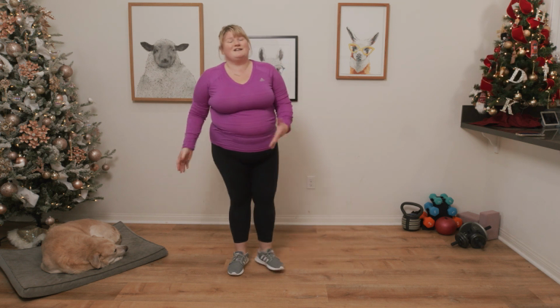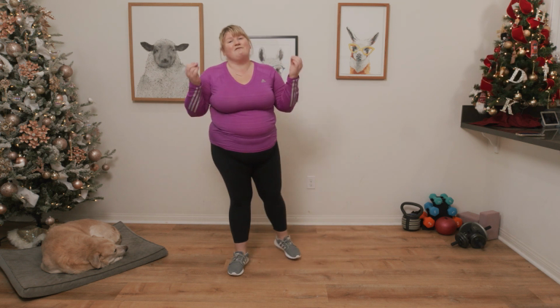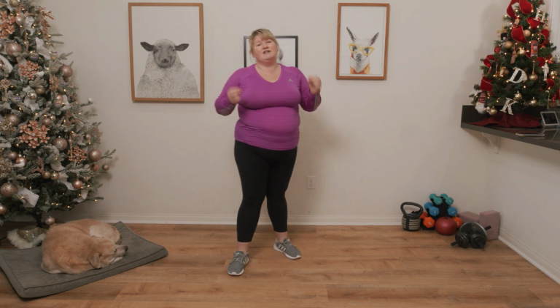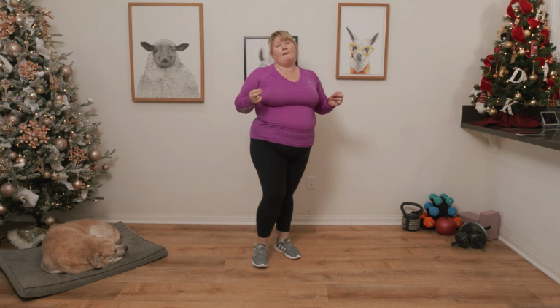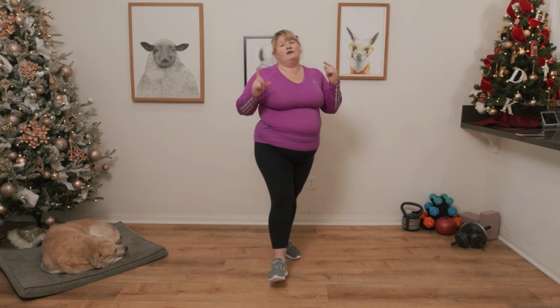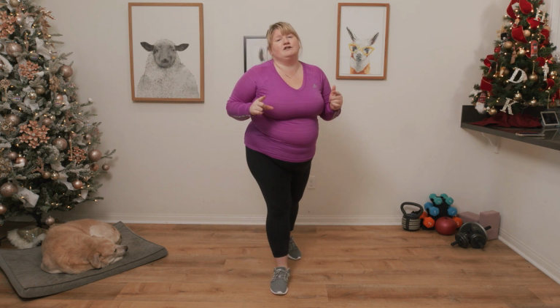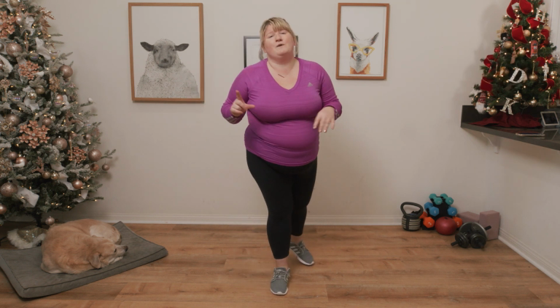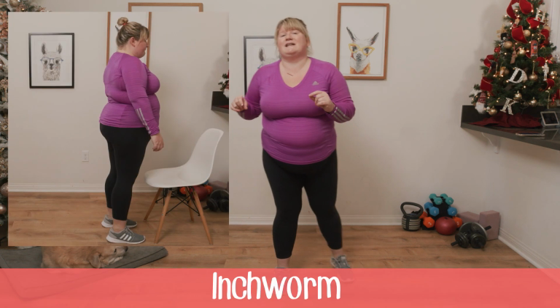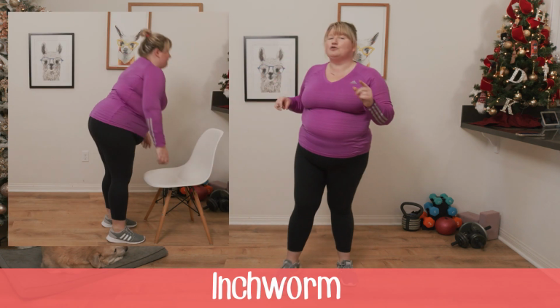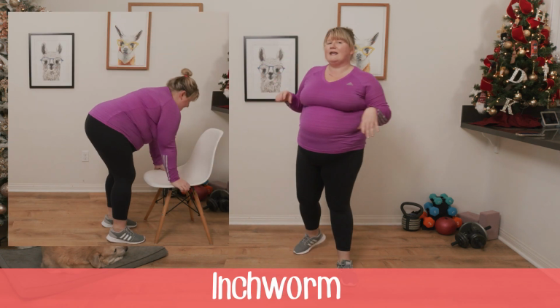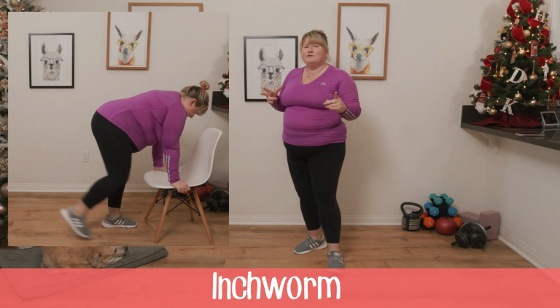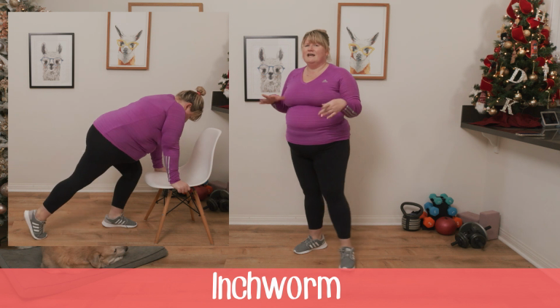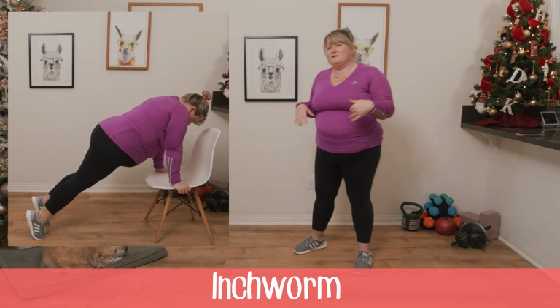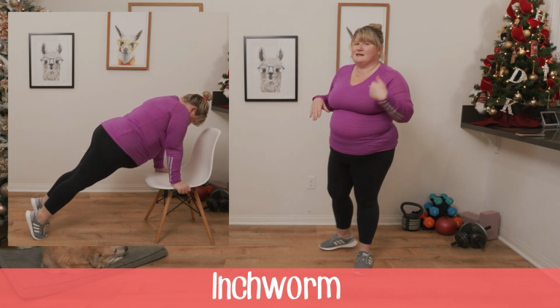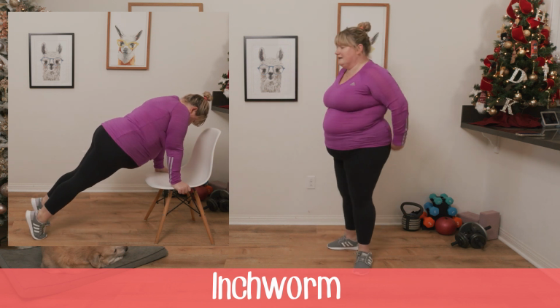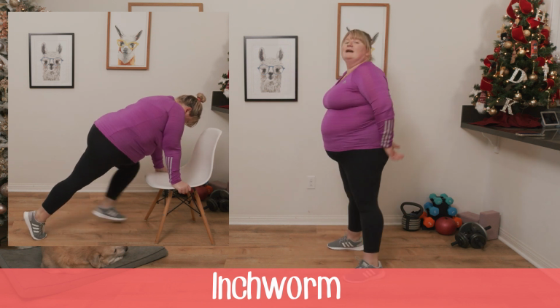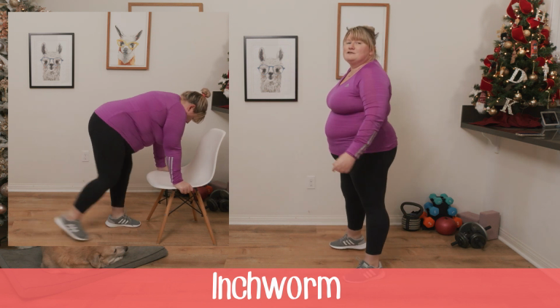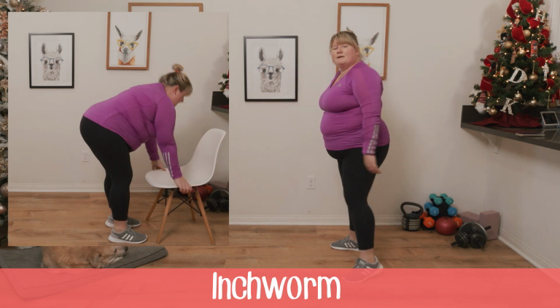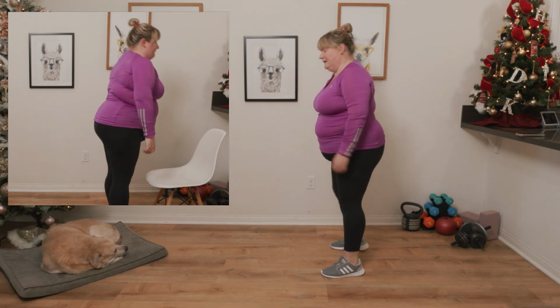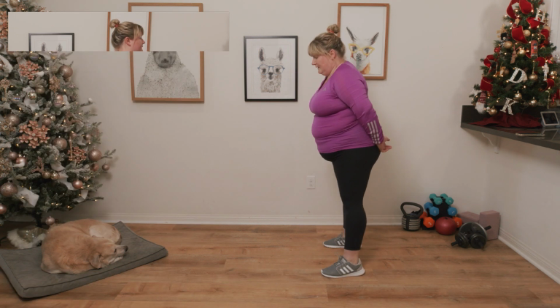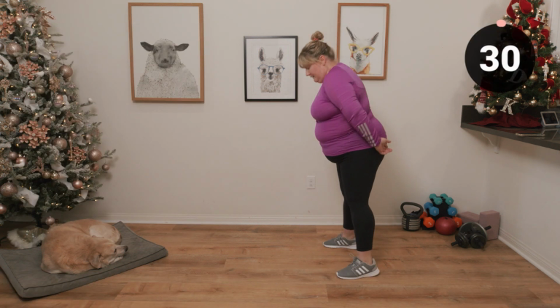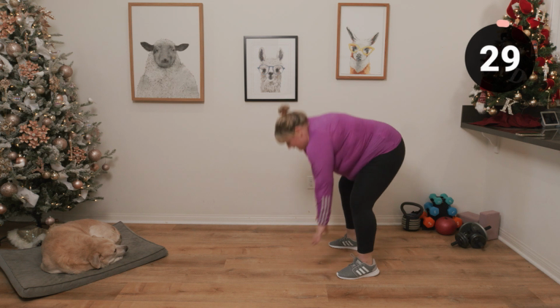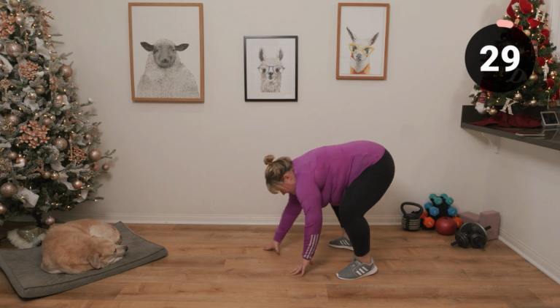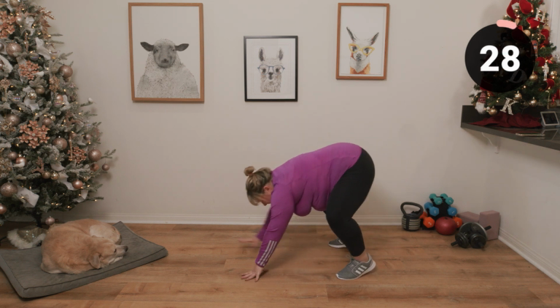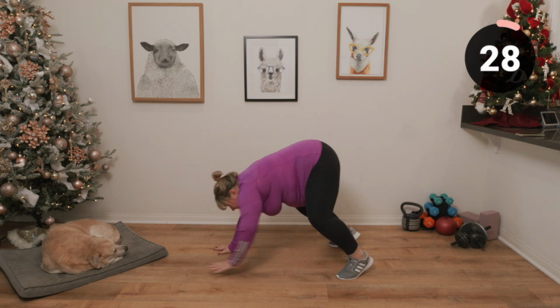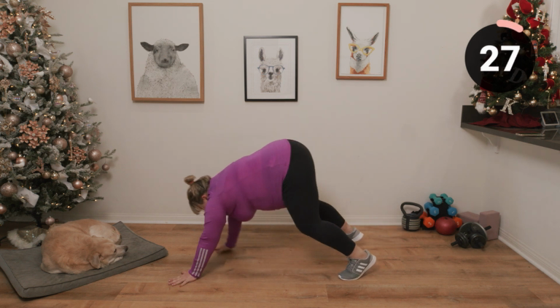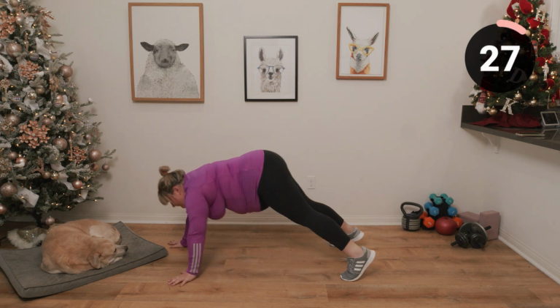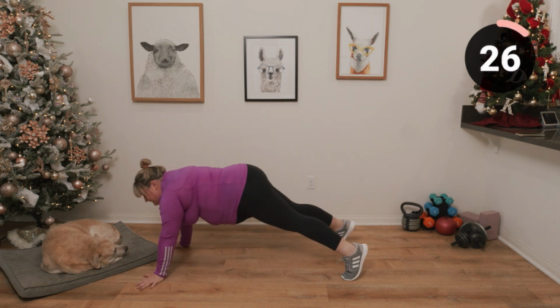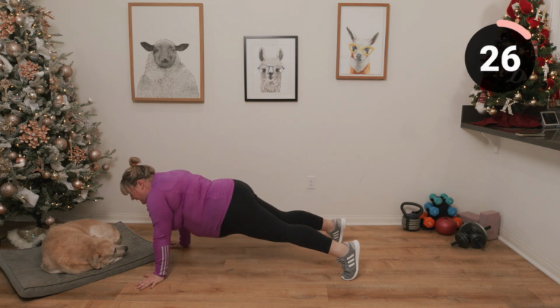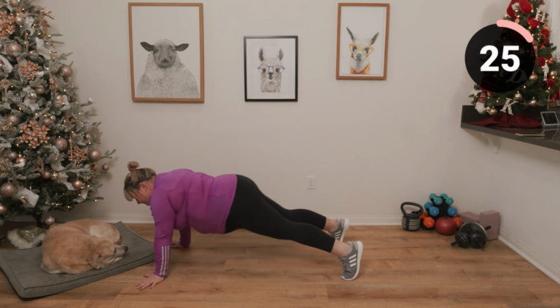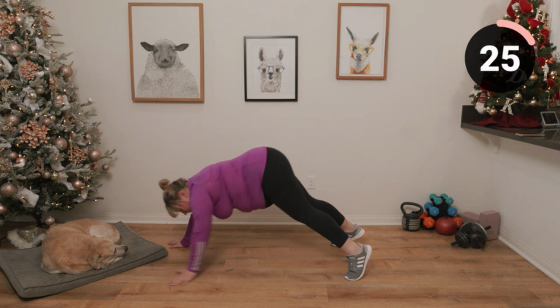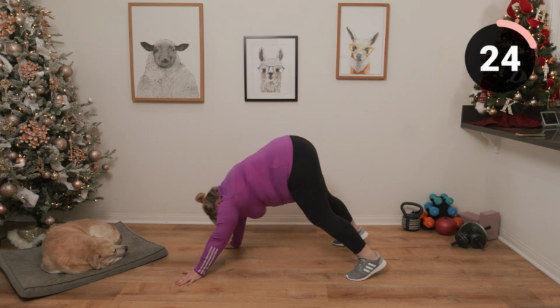Next up we have got an inchworm. And after the inchworm, we are going to take a short break if you need it — if not, skip ahead. Let's do inchworms. Into your plank, back up.